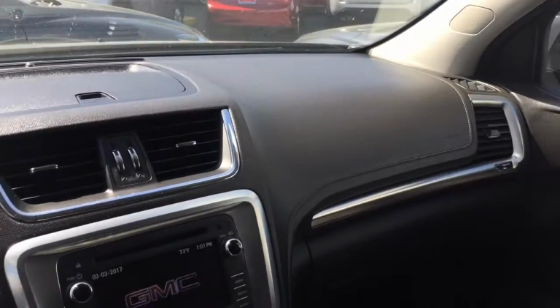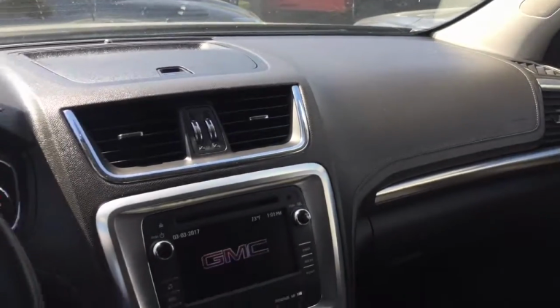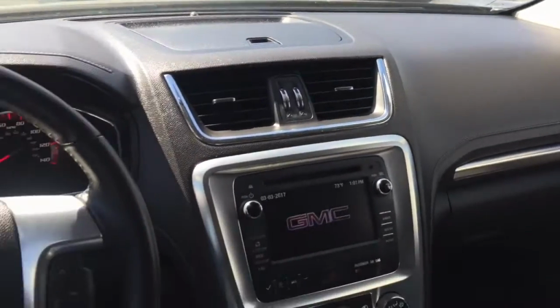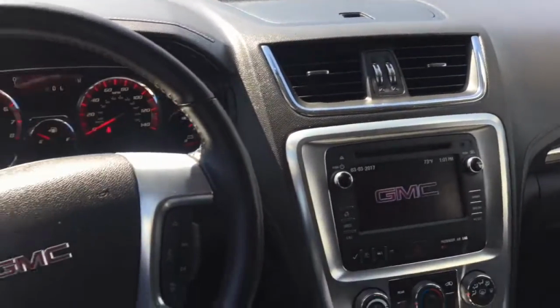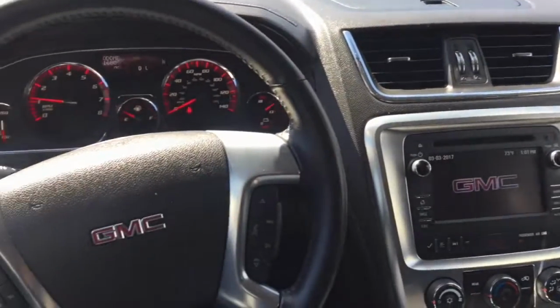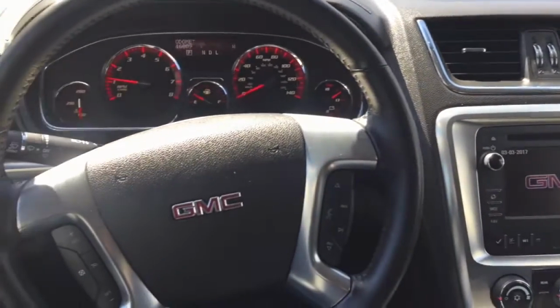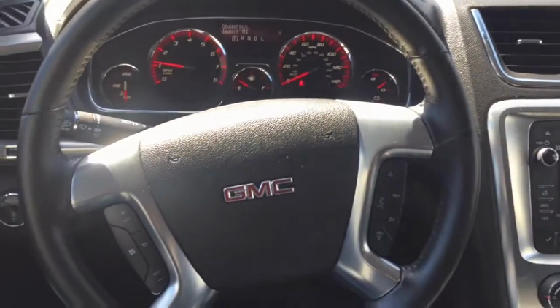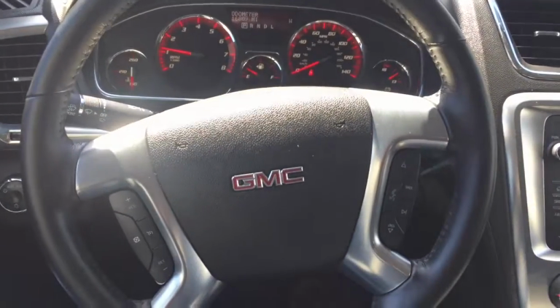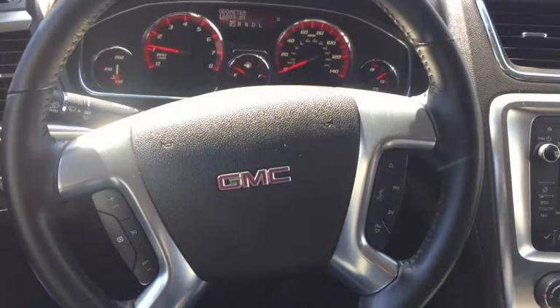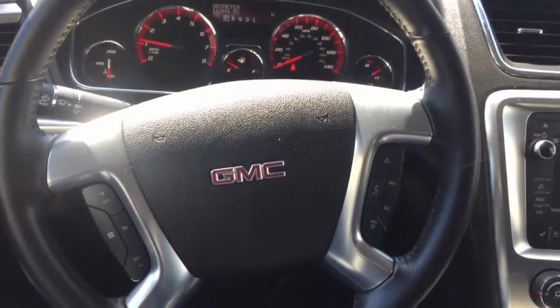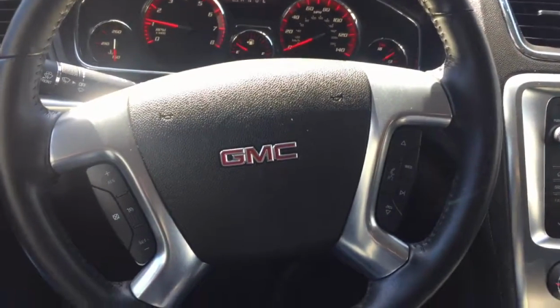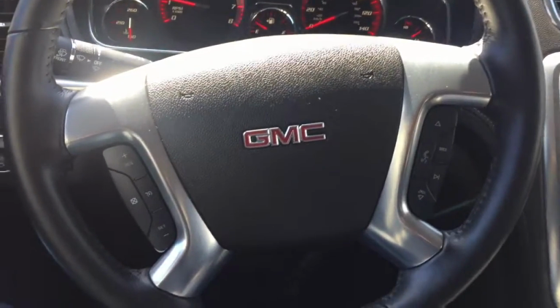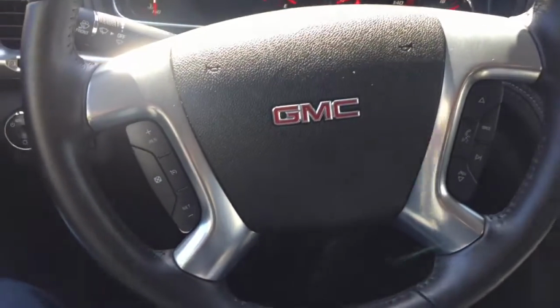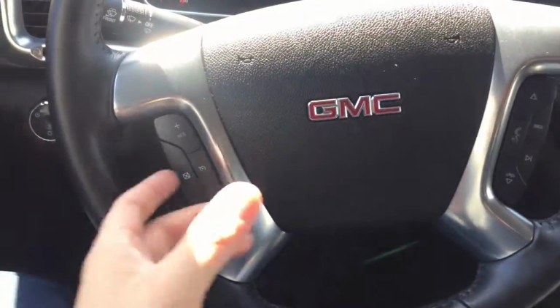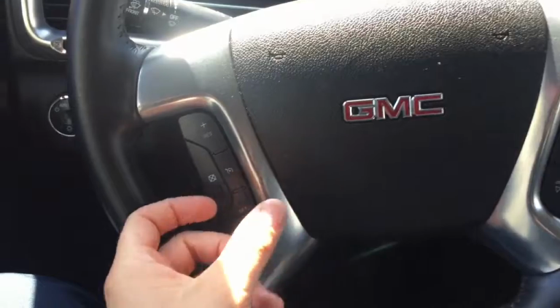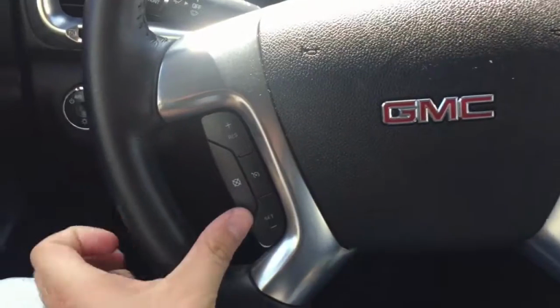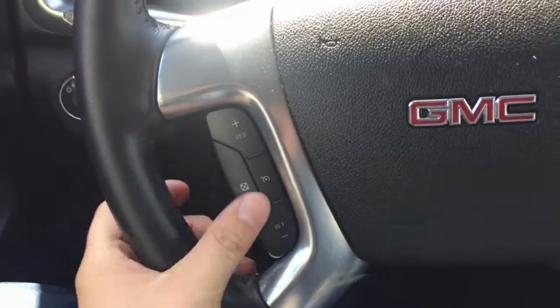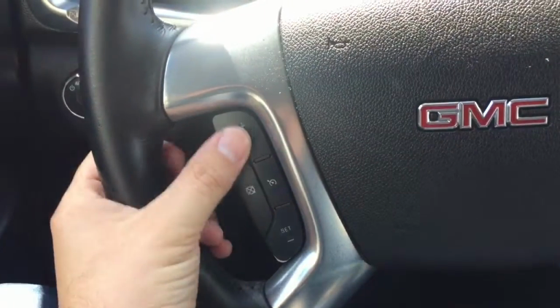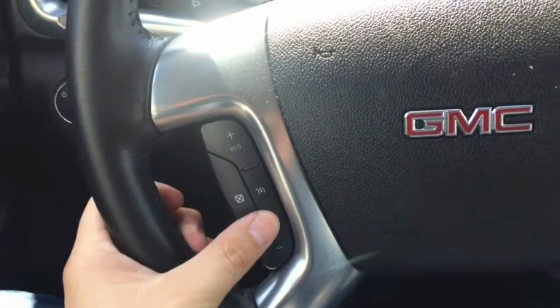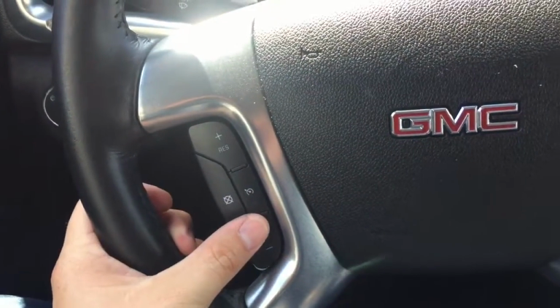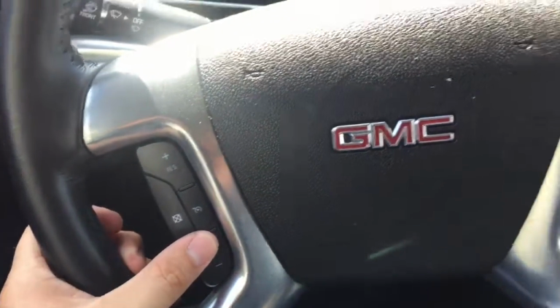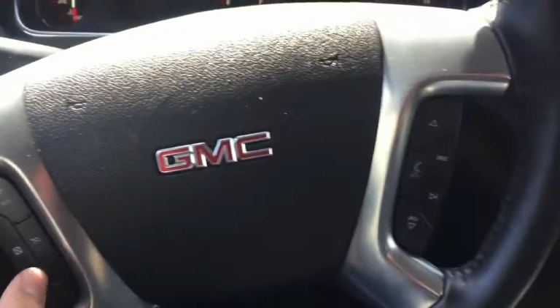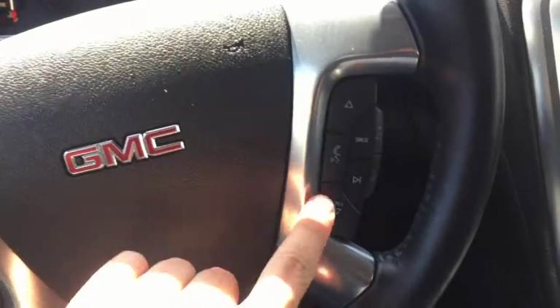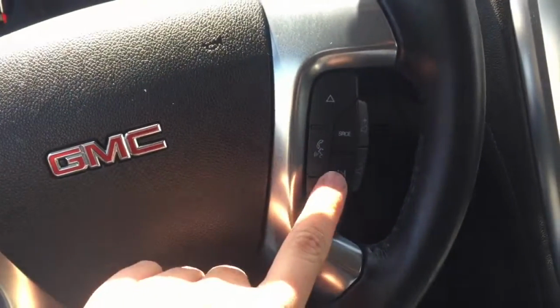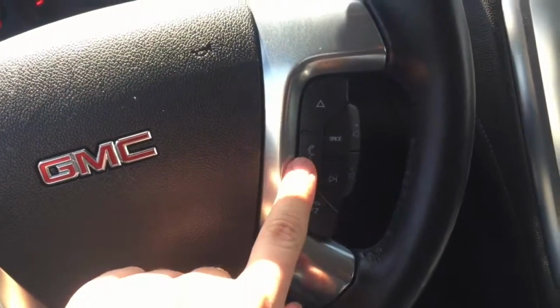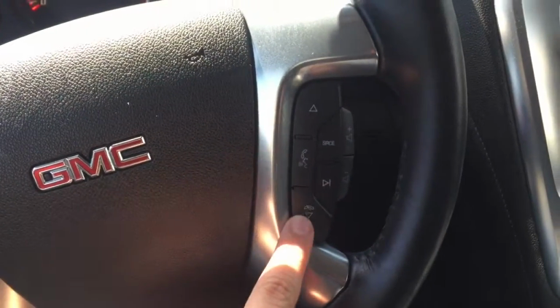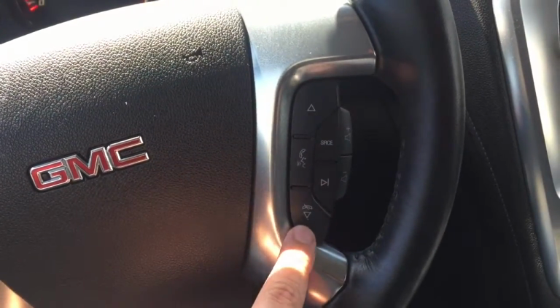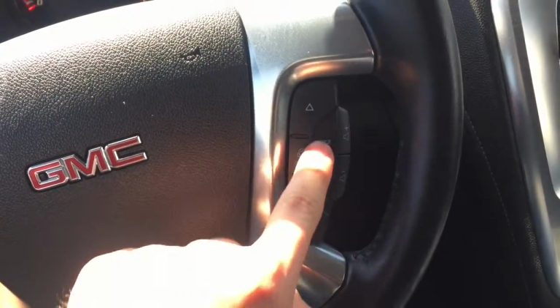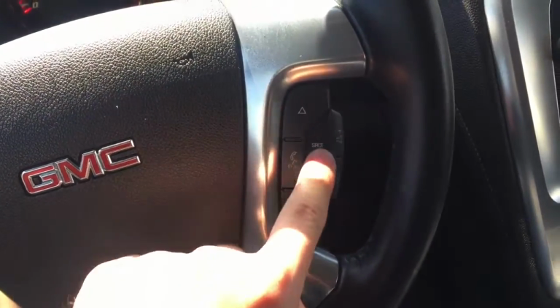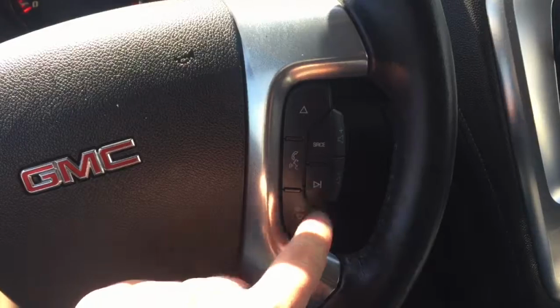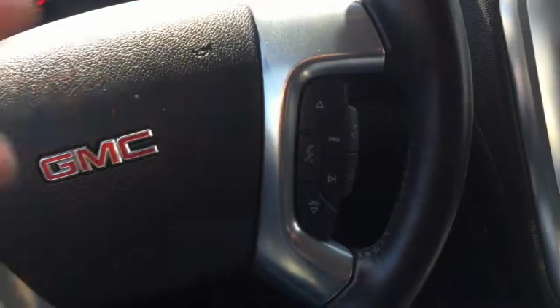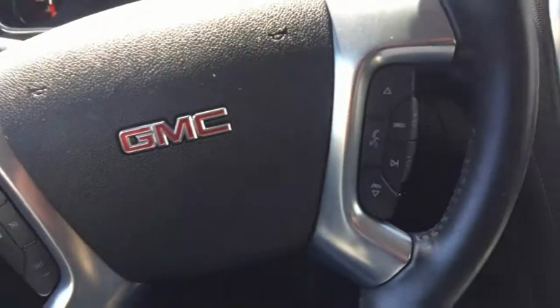Alright, here's a look on the inside of your GMC. Here's your steering wheel with everything at your fingertips. You can set the cruise control right here, also answer phone calls and change the station here.